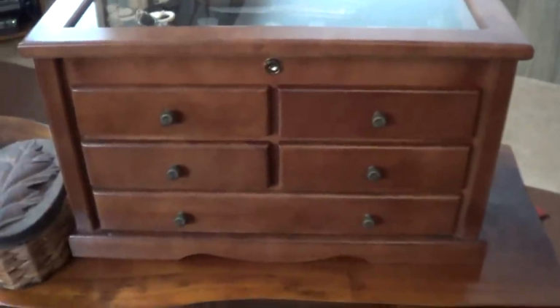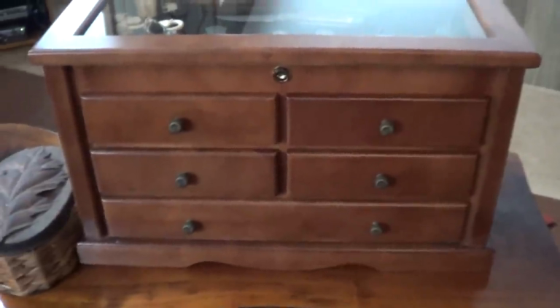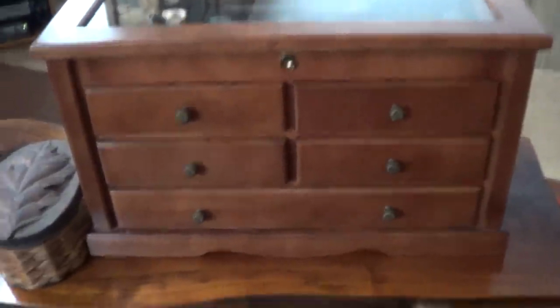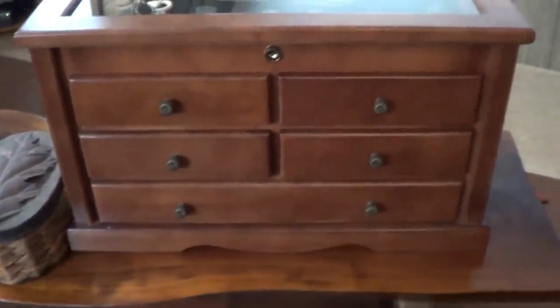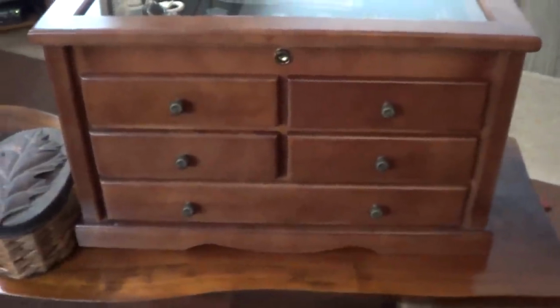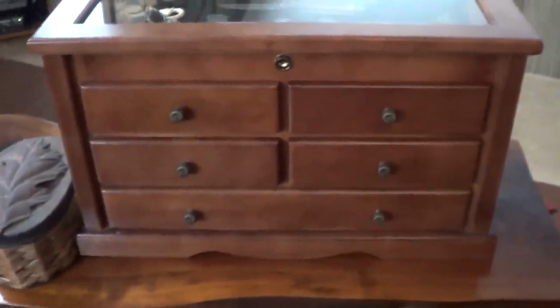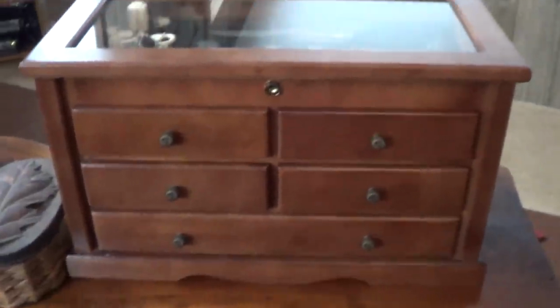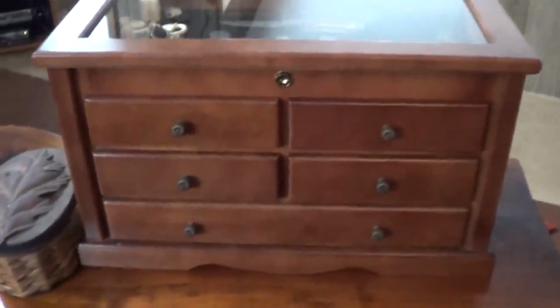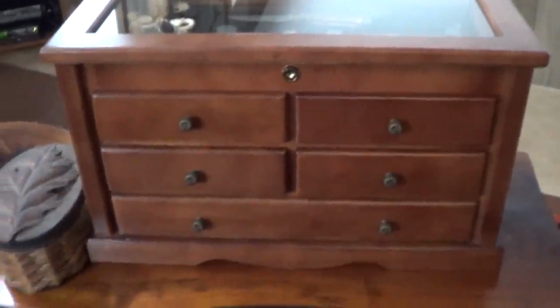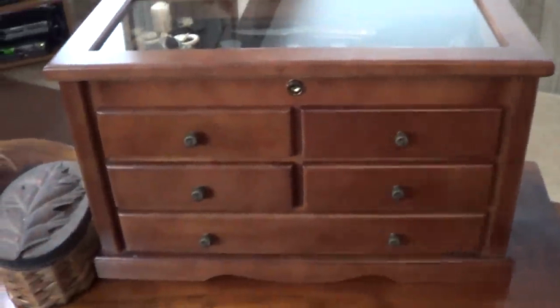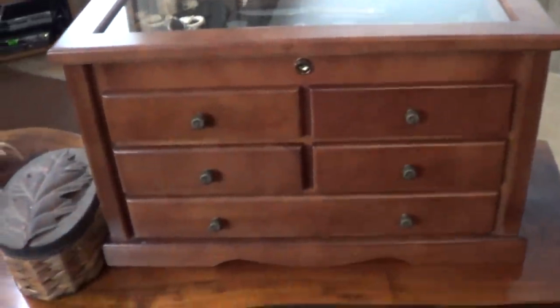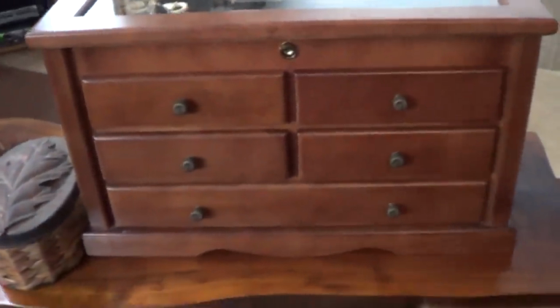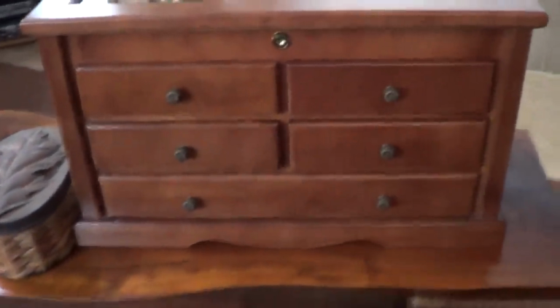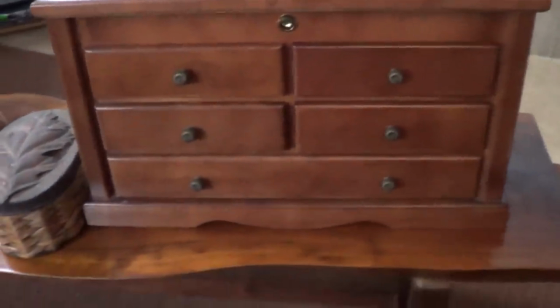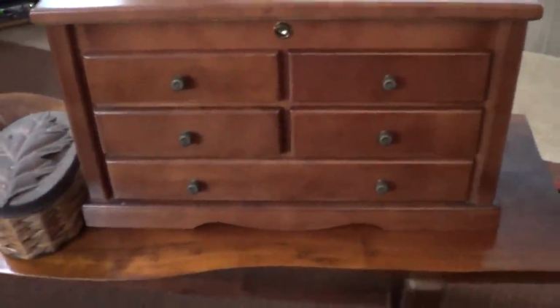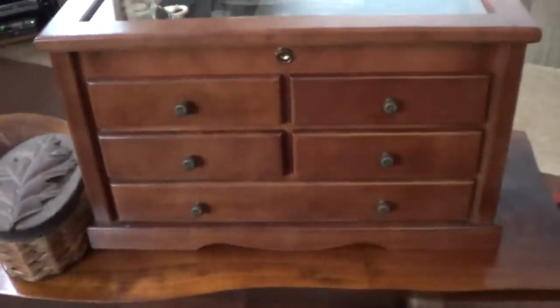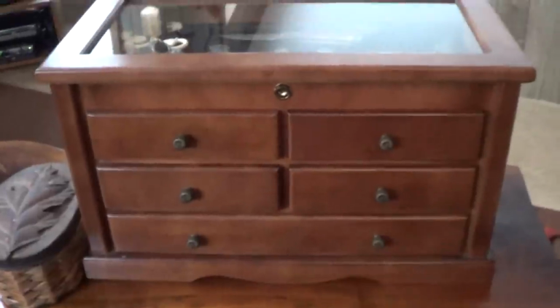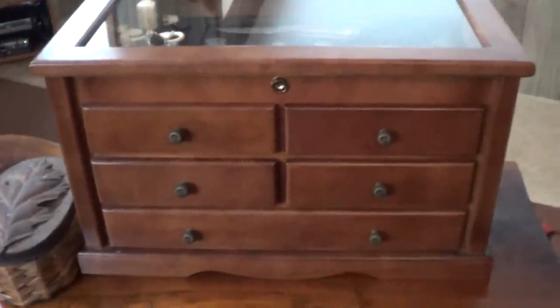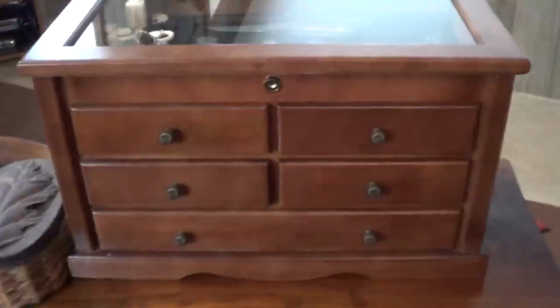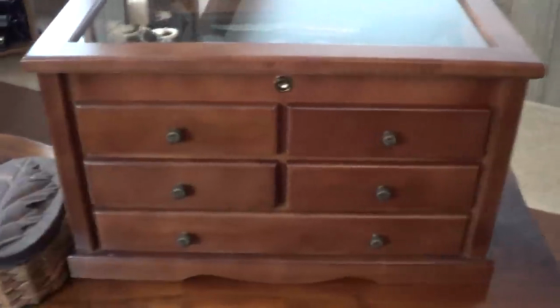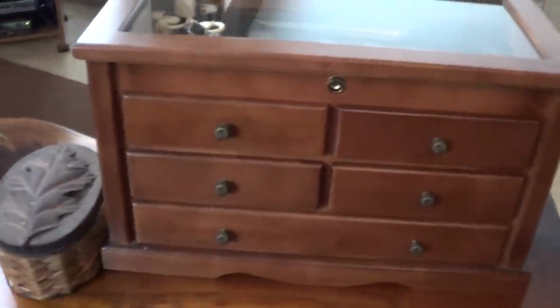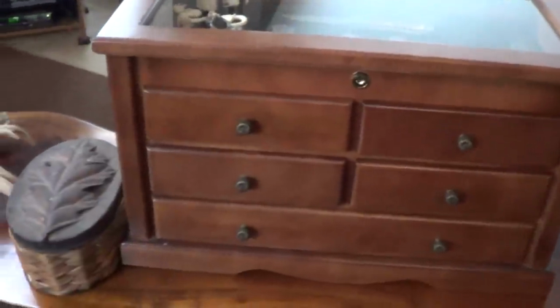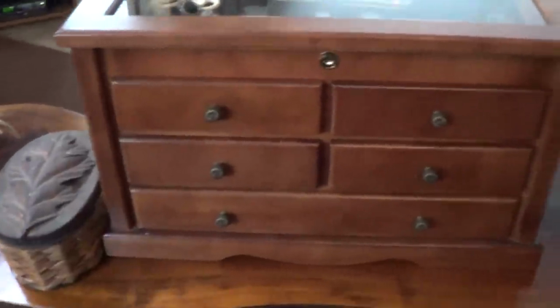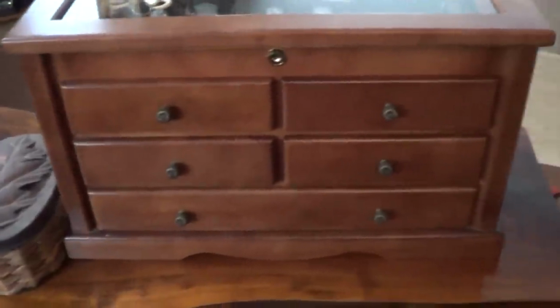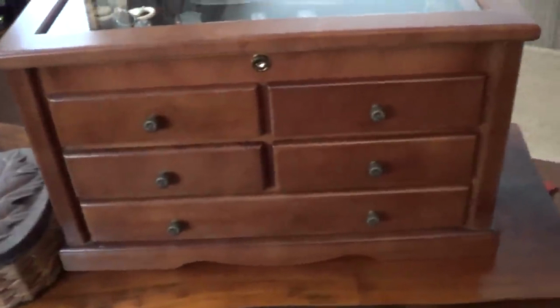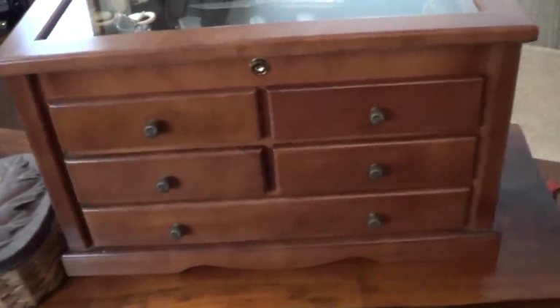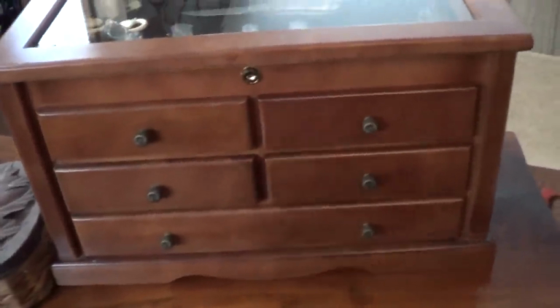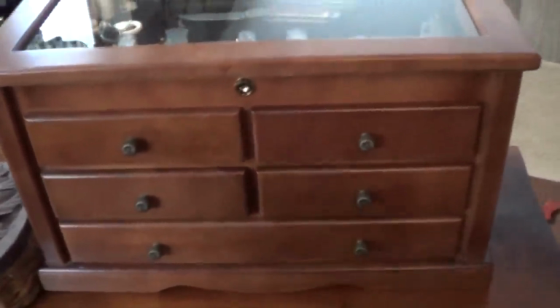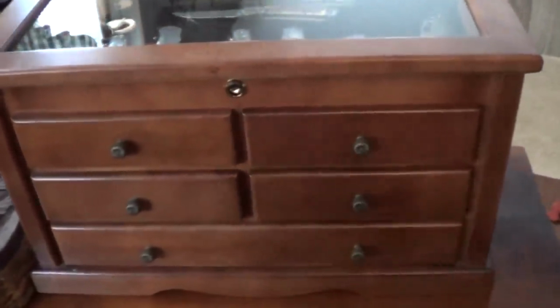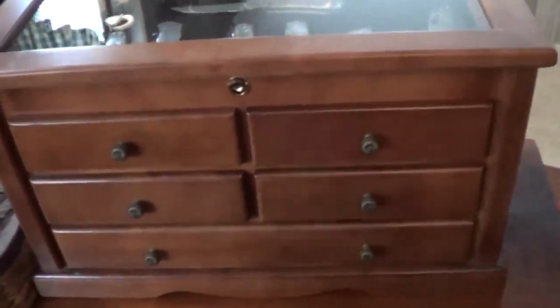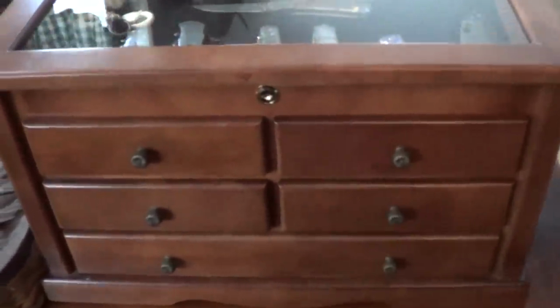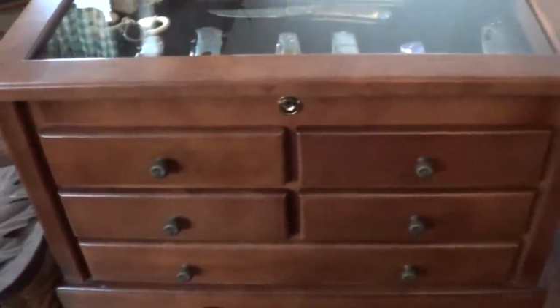Hey, what's up guys? I just wanted to show you this knife chest. I've had it for some years now and I never really showed it on video. It's a really nice case.